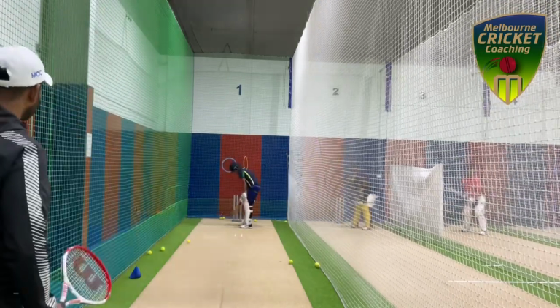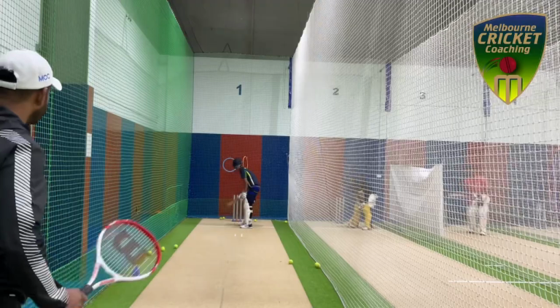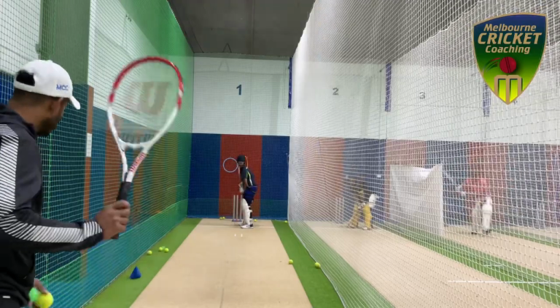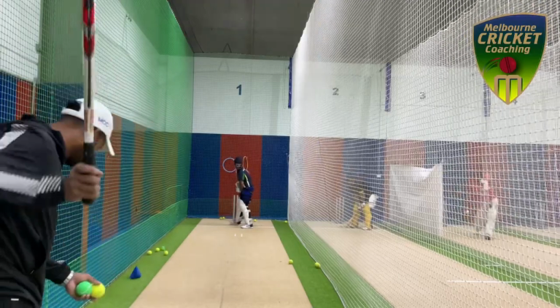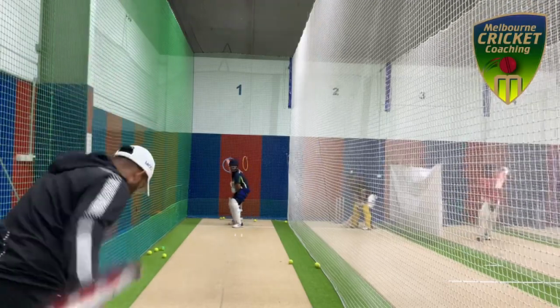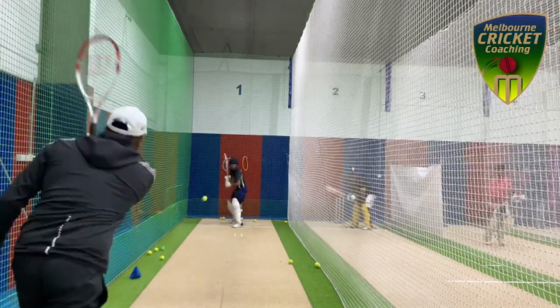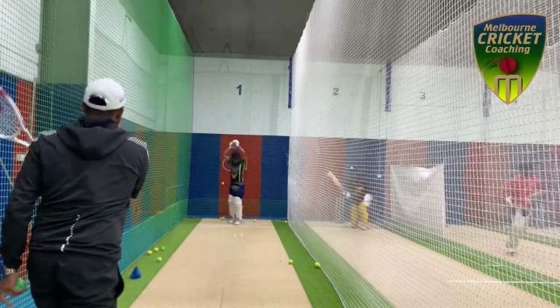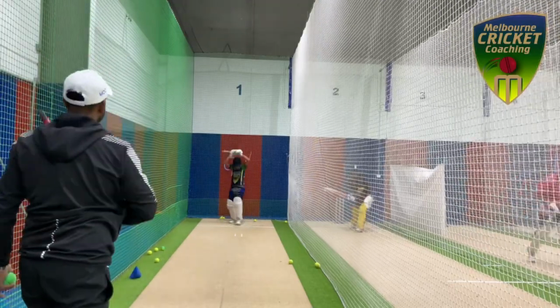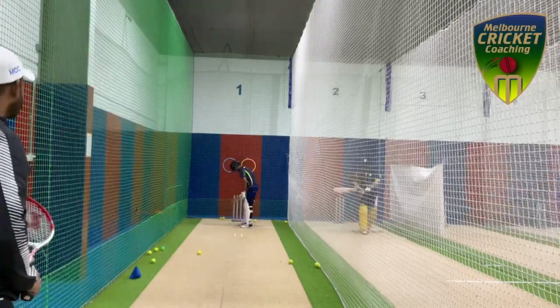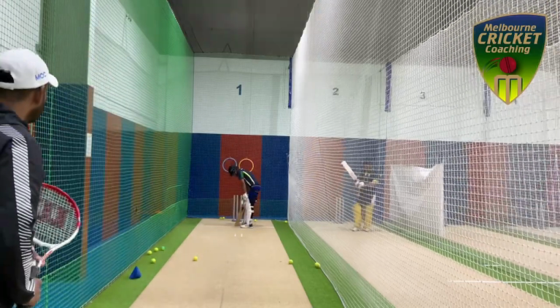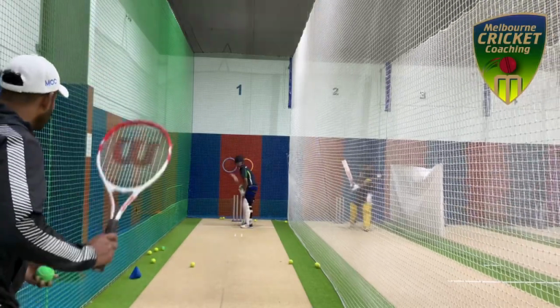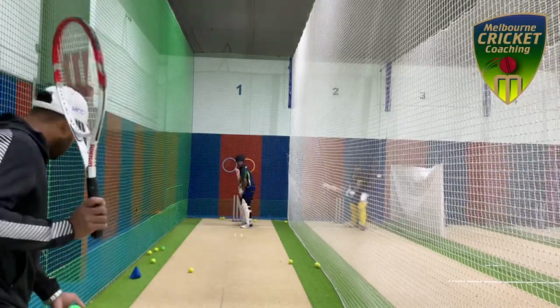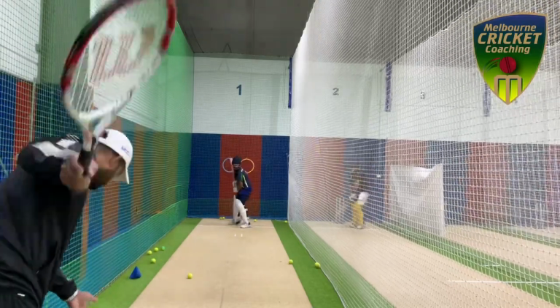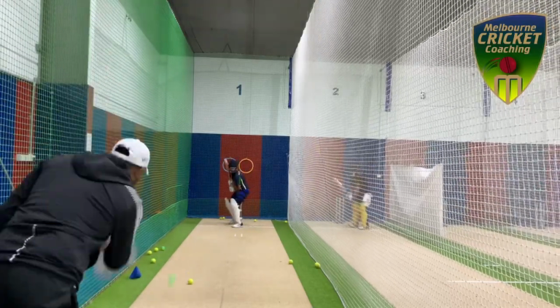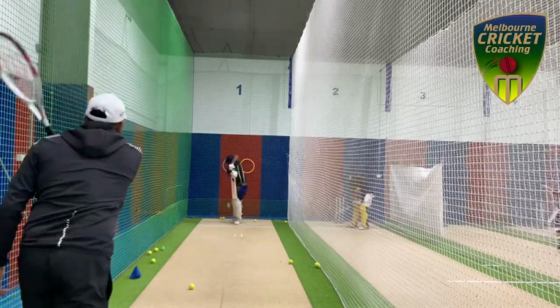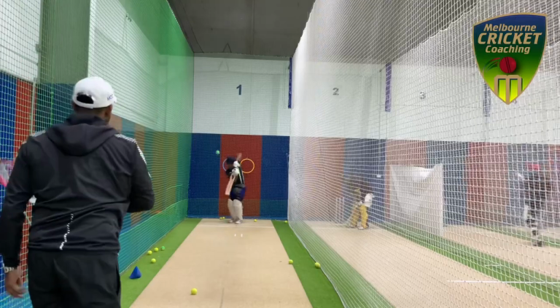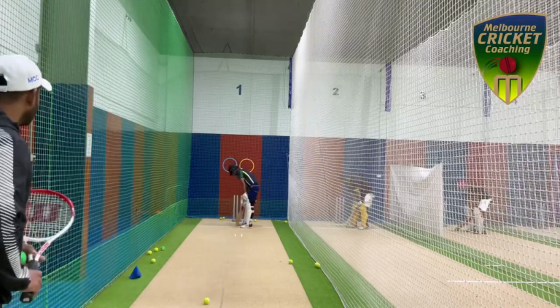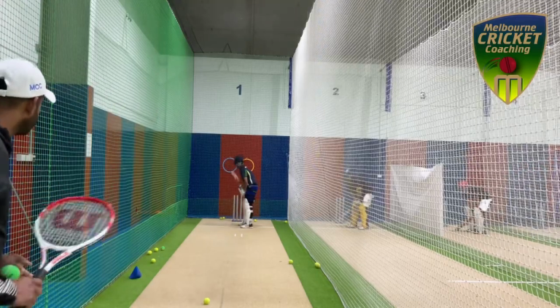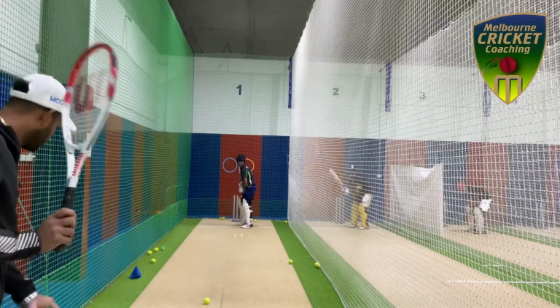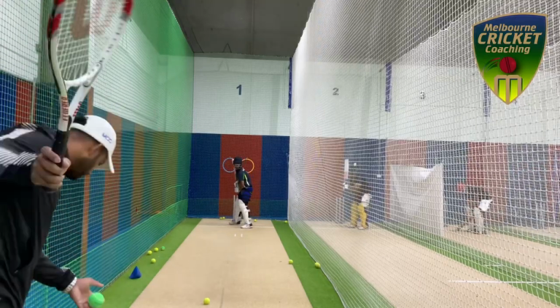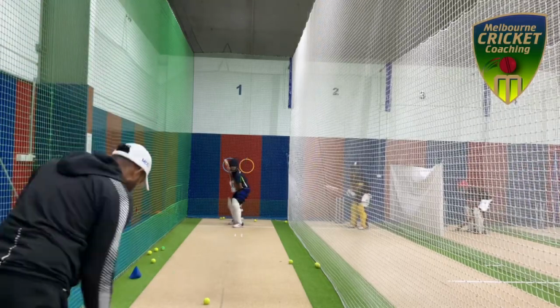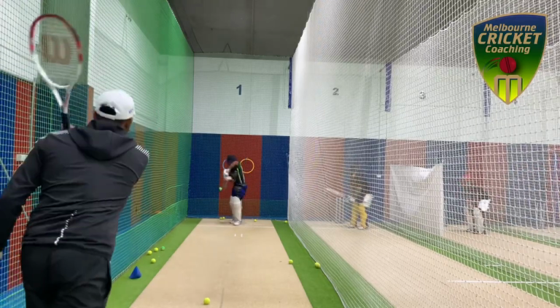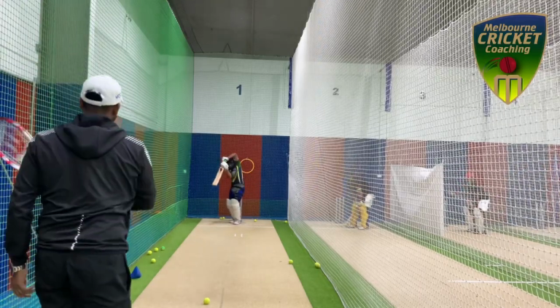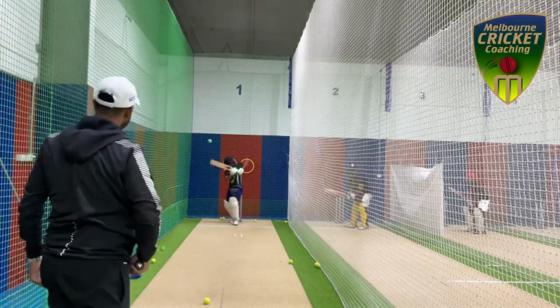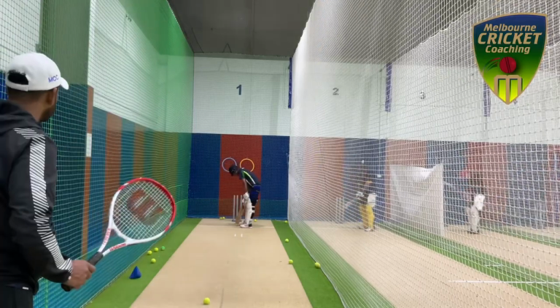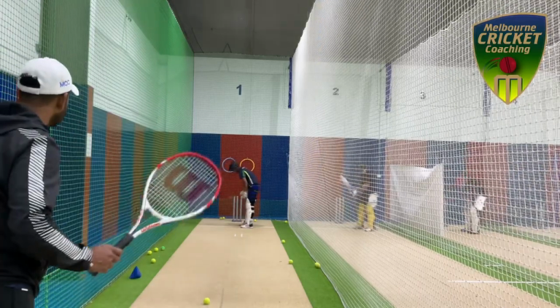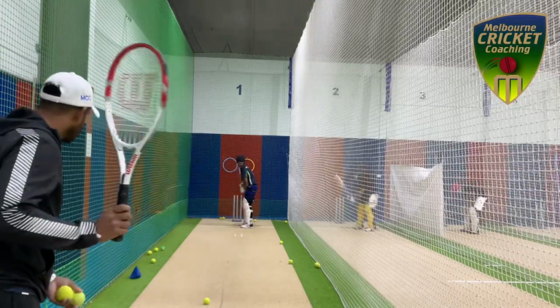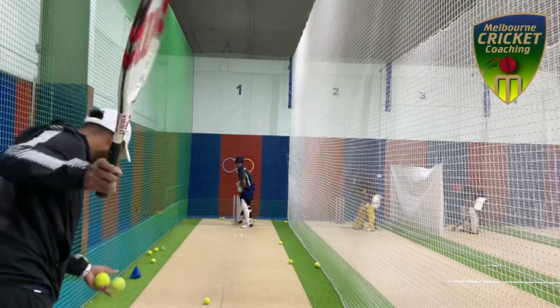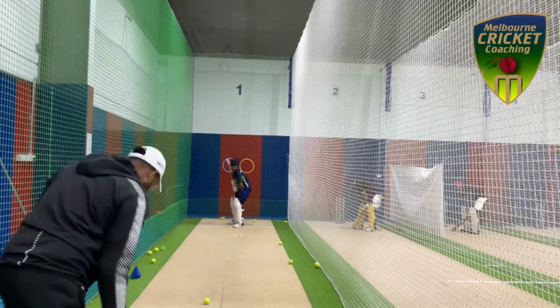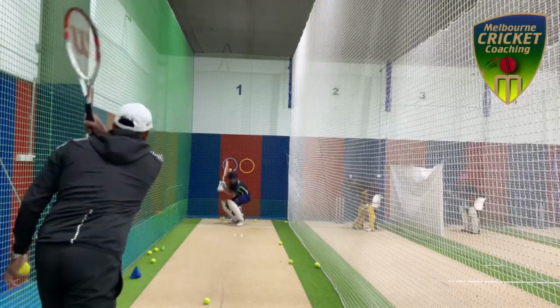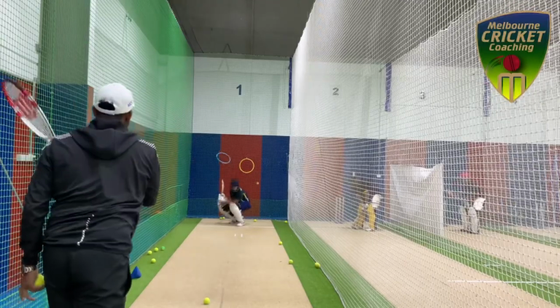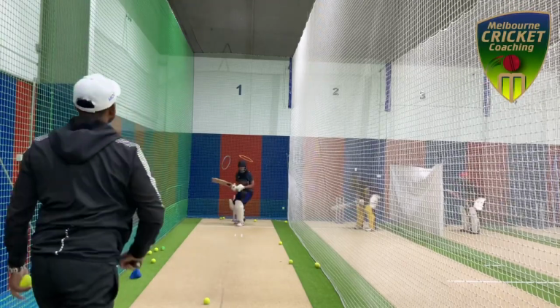As you can see here, I have given them an option to play on the back foot — back foot defense, back foot drive, or working the ball towards the leg side.